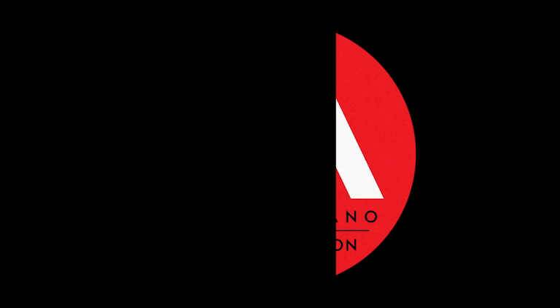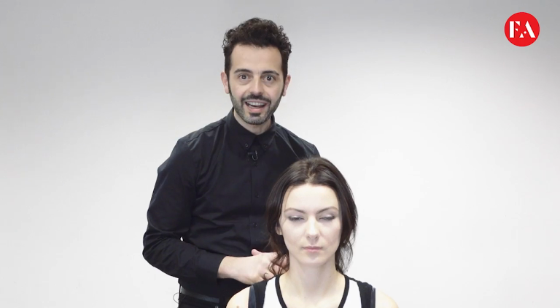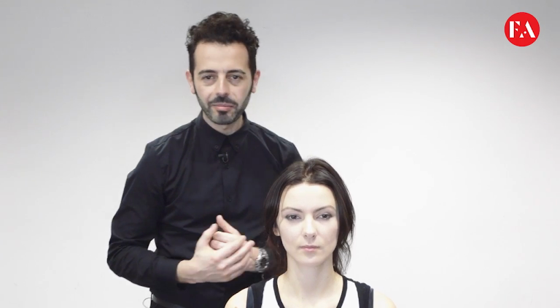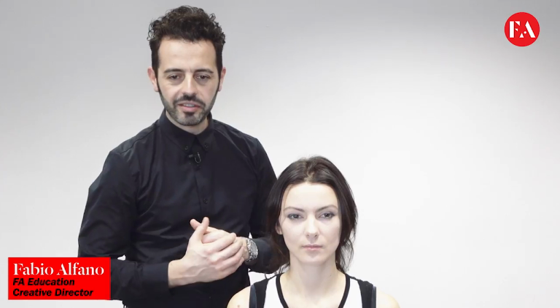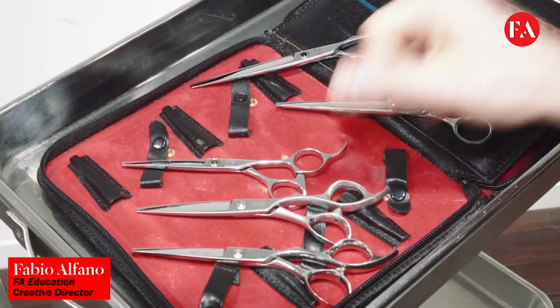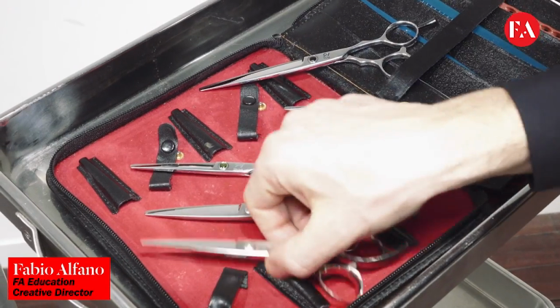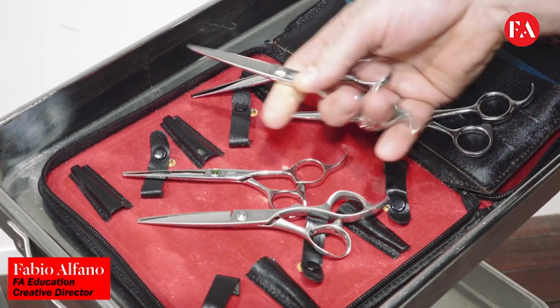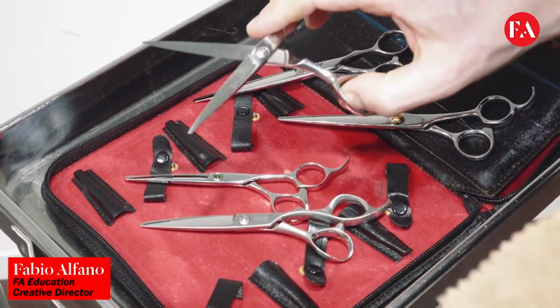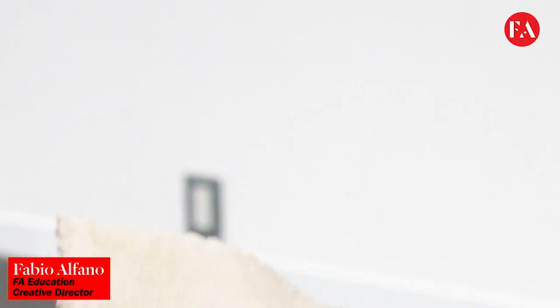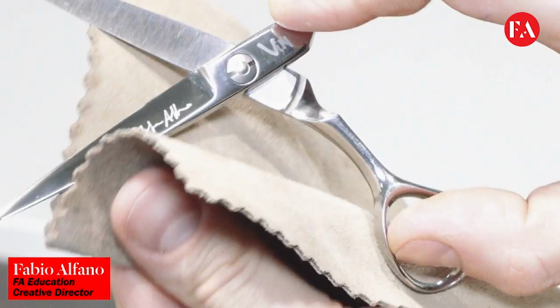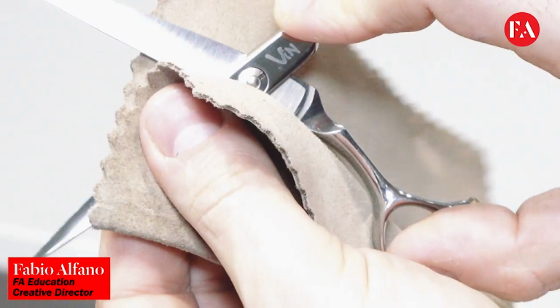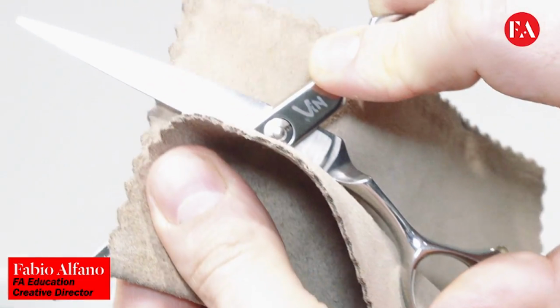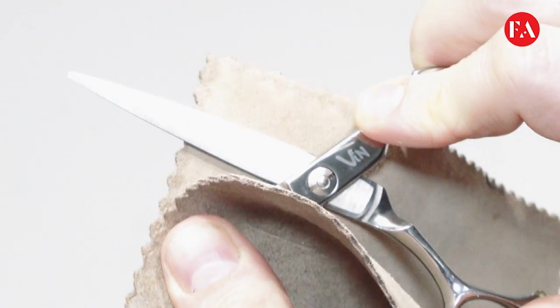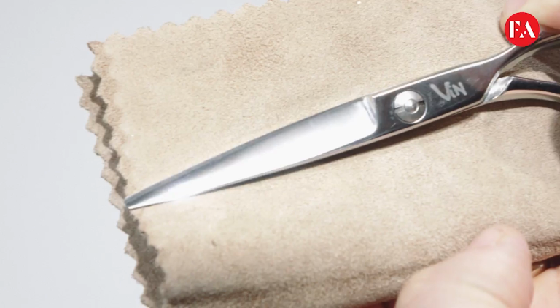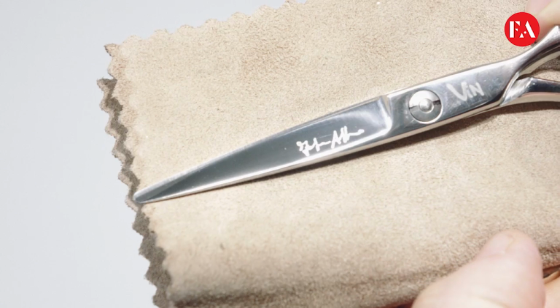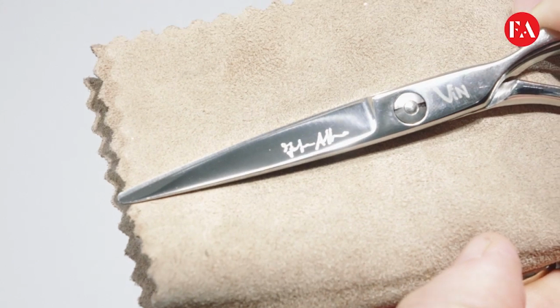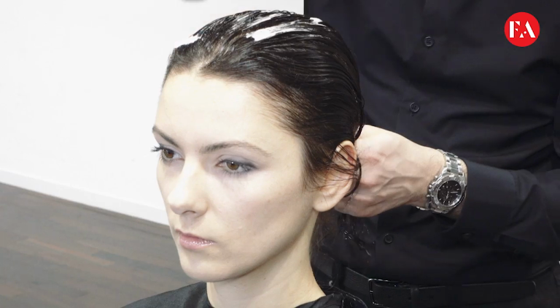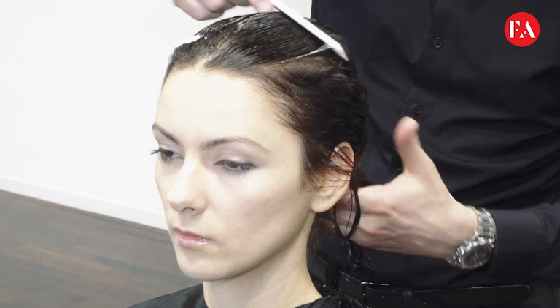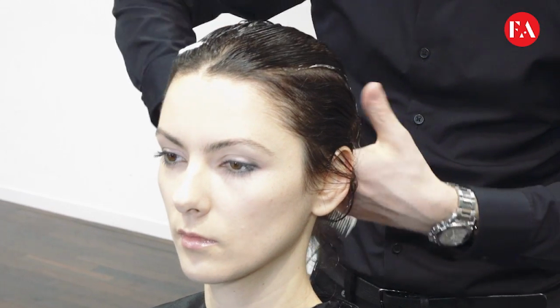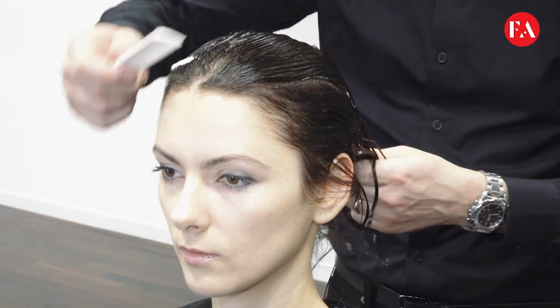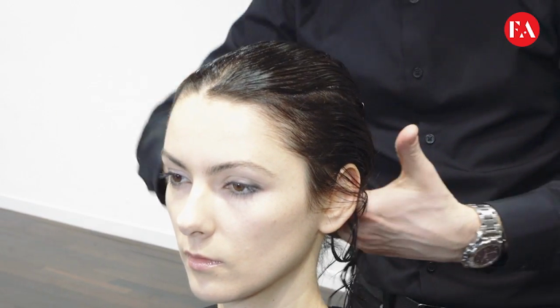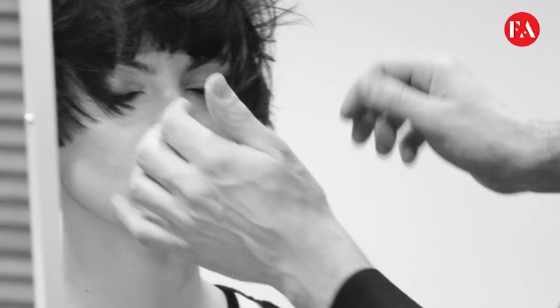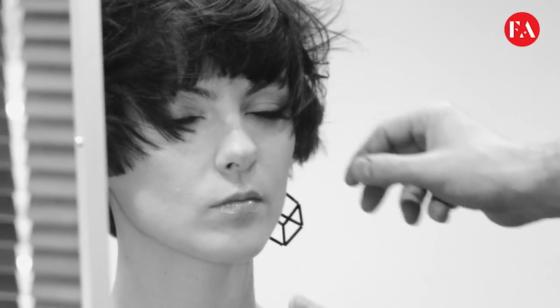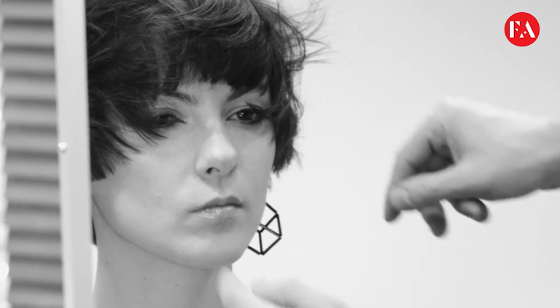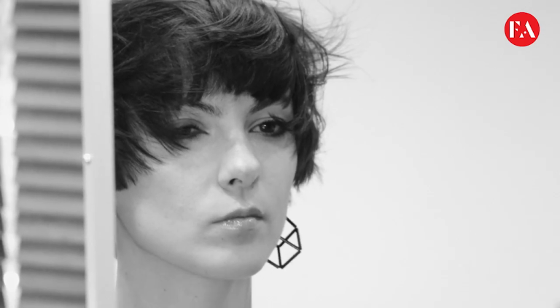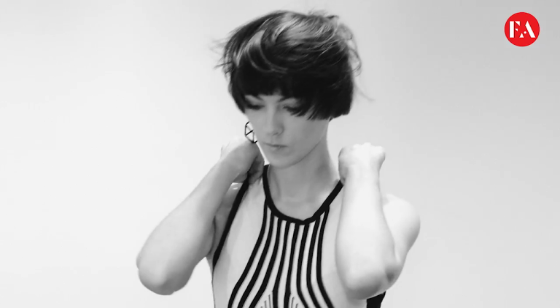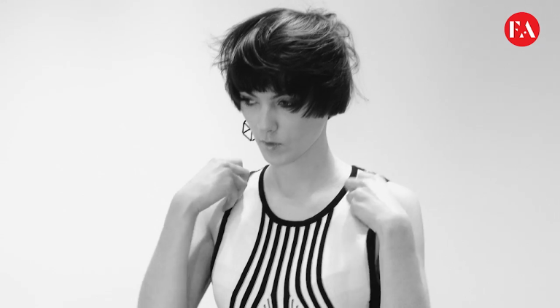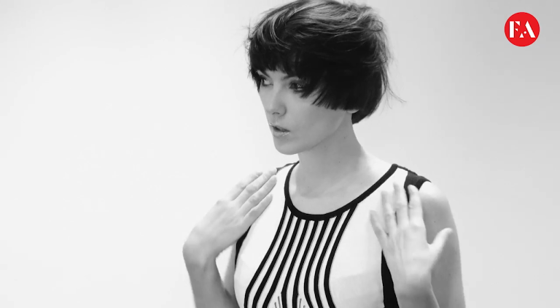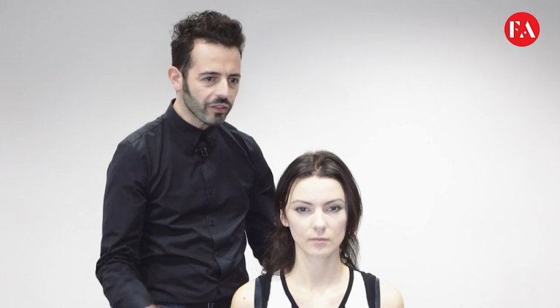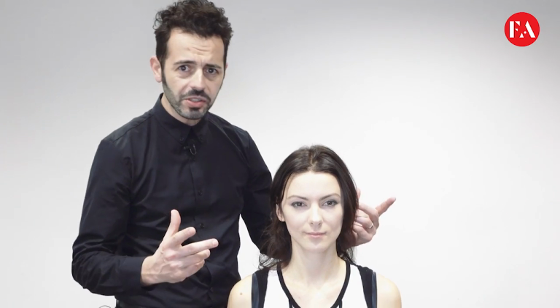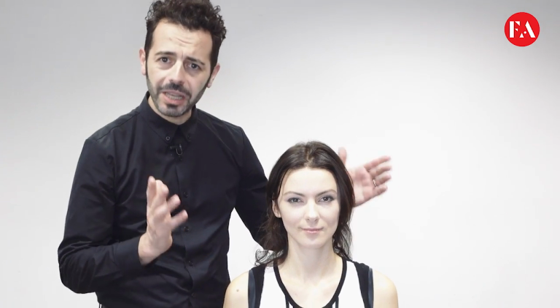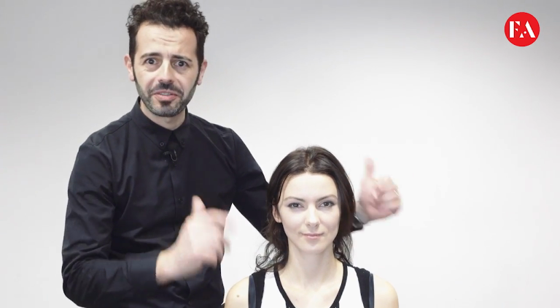Hi, my name is Fabio Alfano. I'm the credit director for FA Hair Education. Today with my model Katia, we are creating an urban lady haircut for a versatile and sharp look. Enjoy the video.